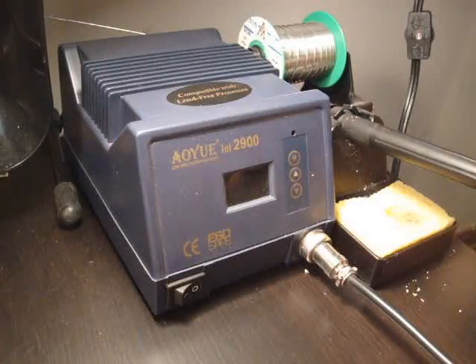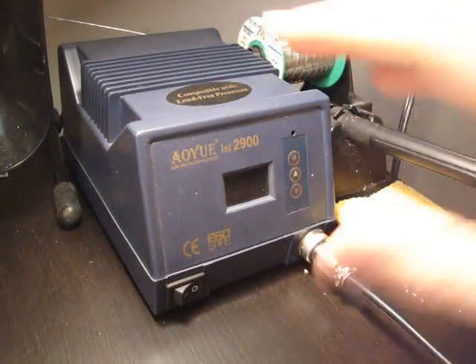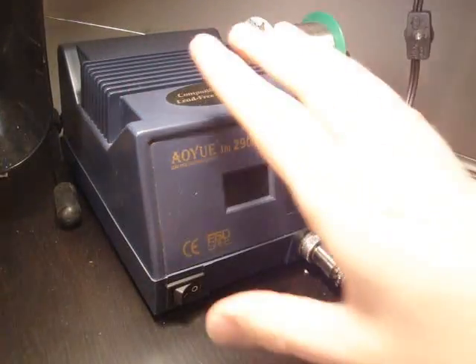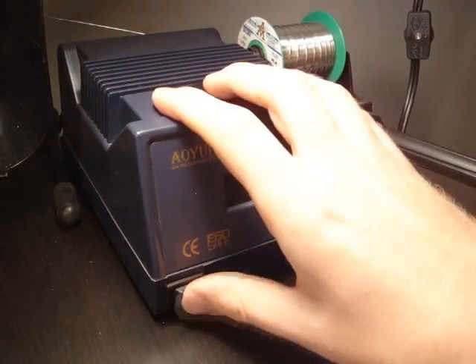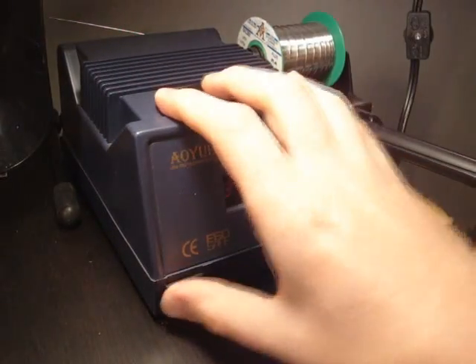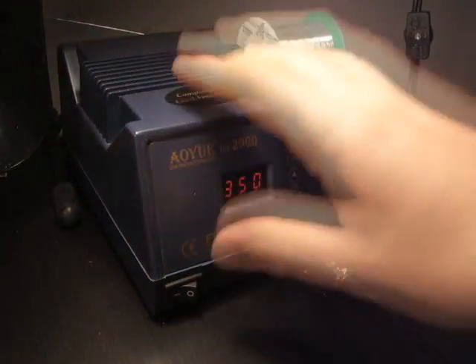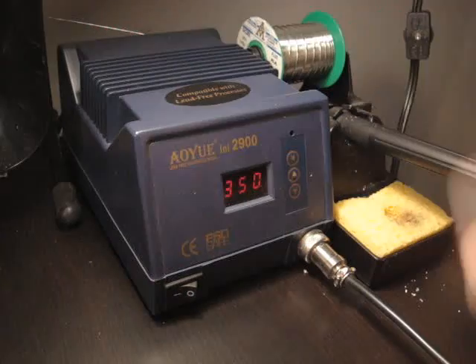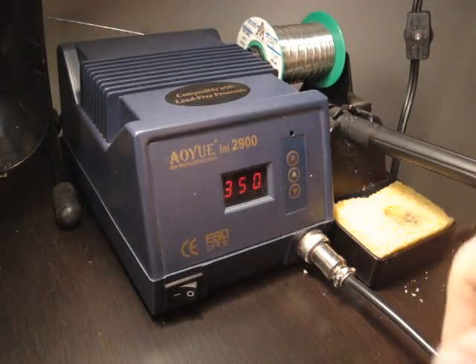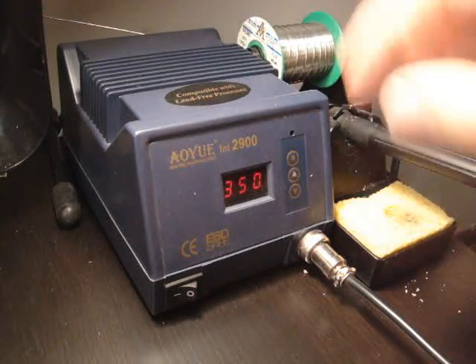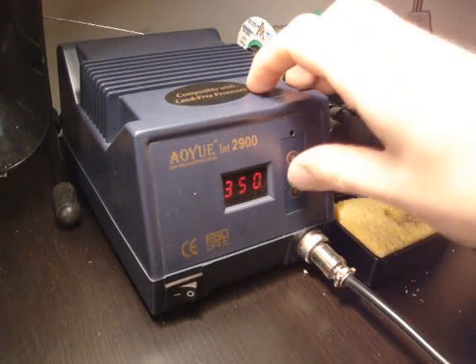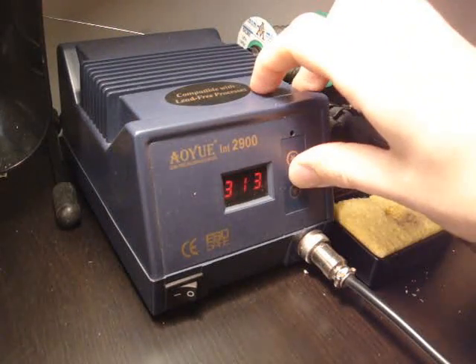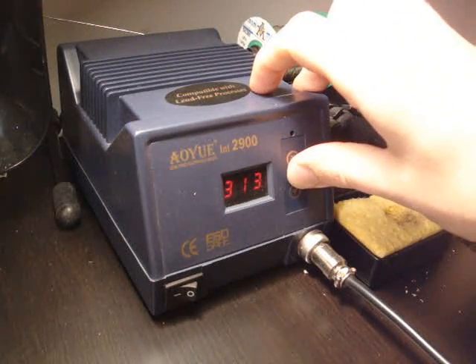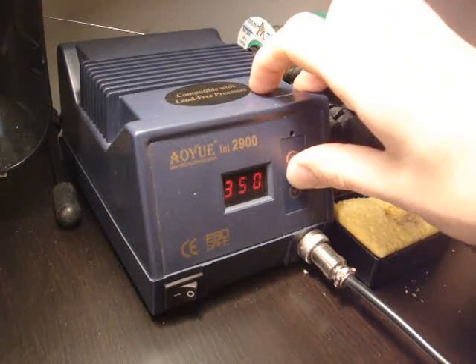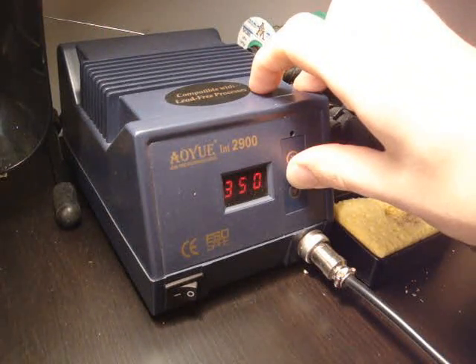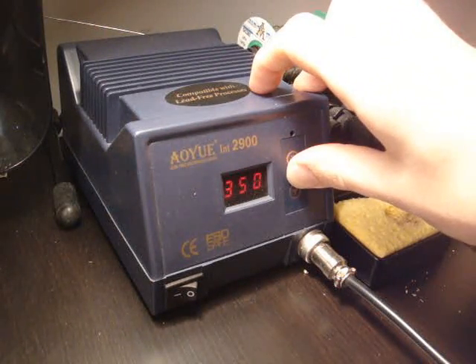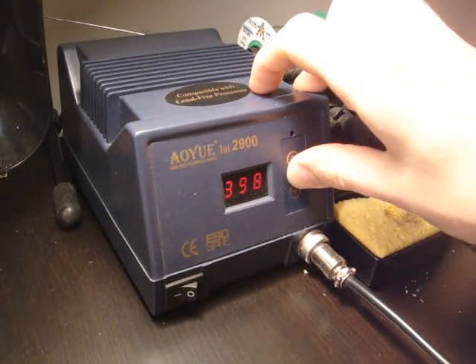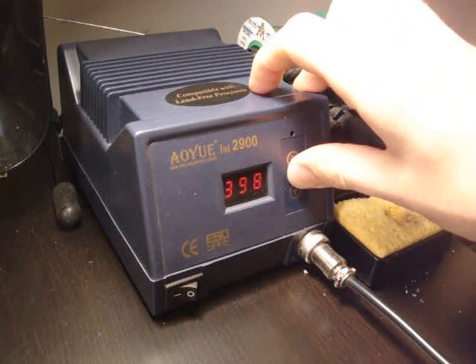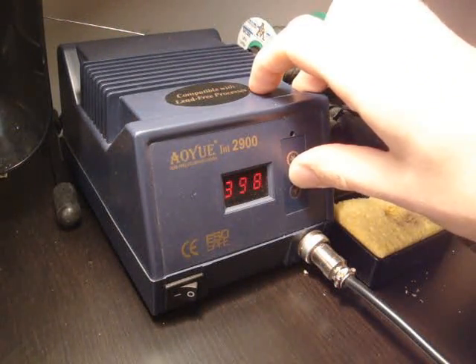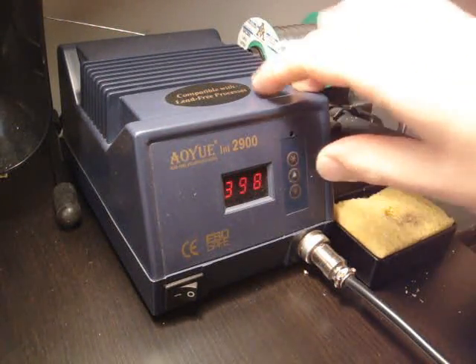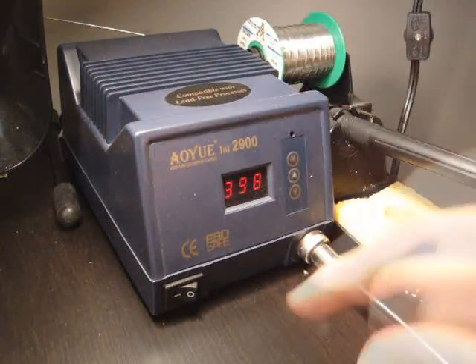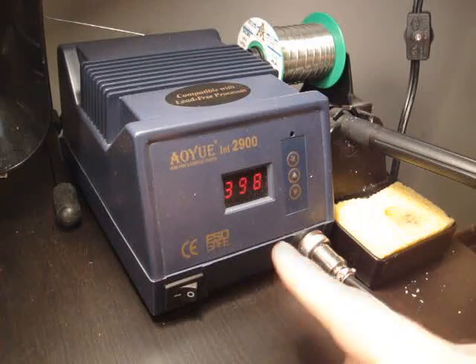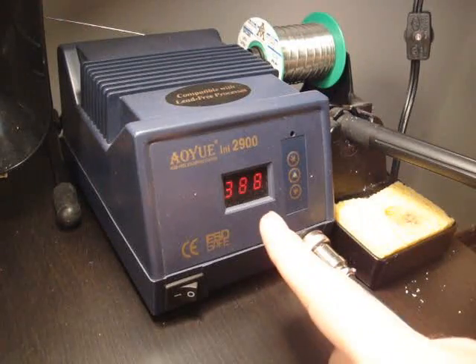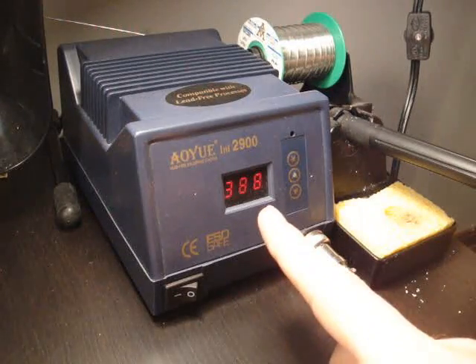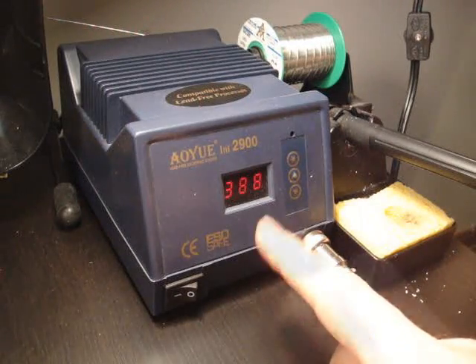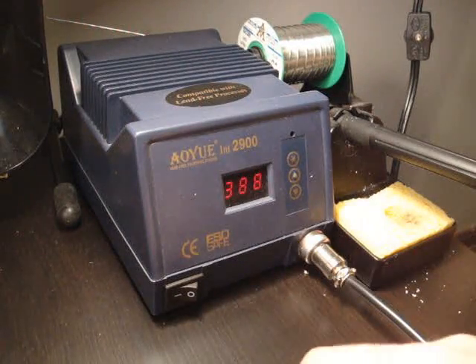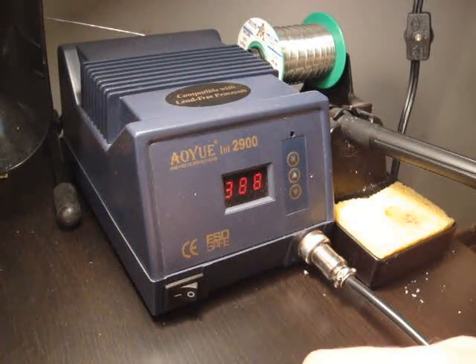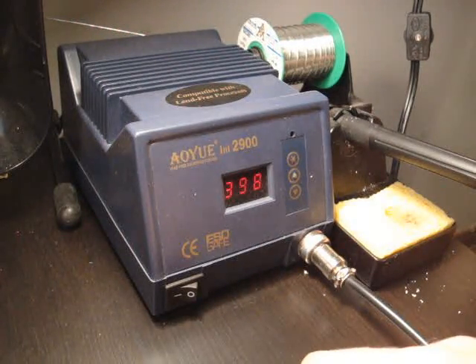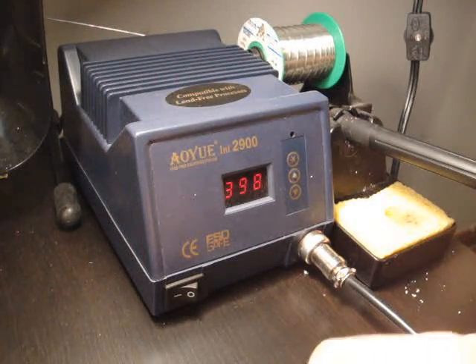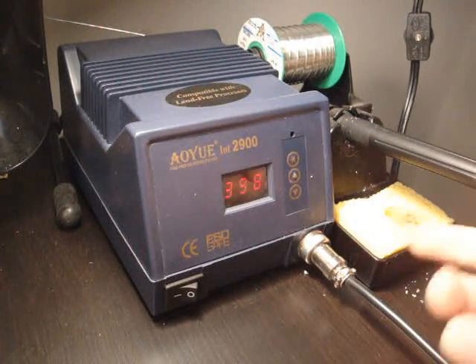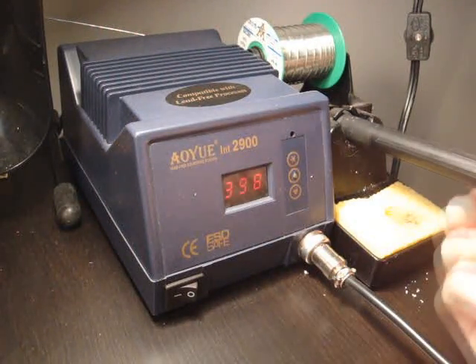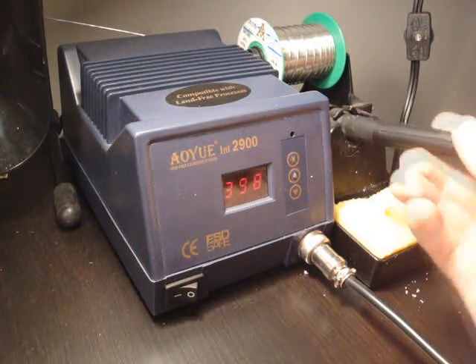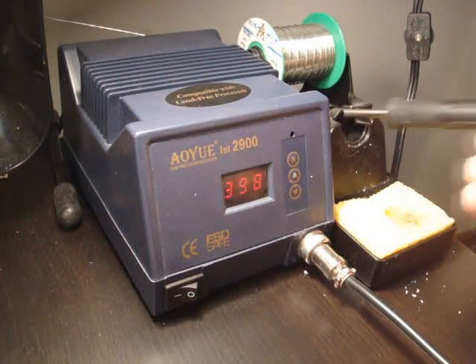First, you set up your soldering iron, turn it on, and you want to use a temperature around 400-ish Celsius. And you just wait until it heats up. Okay, ready to go.